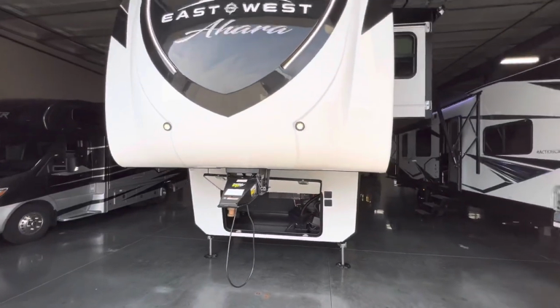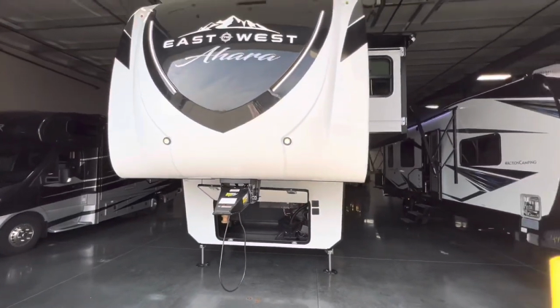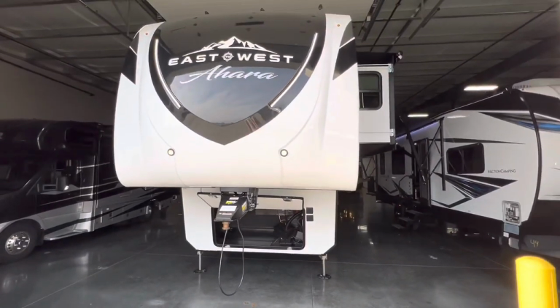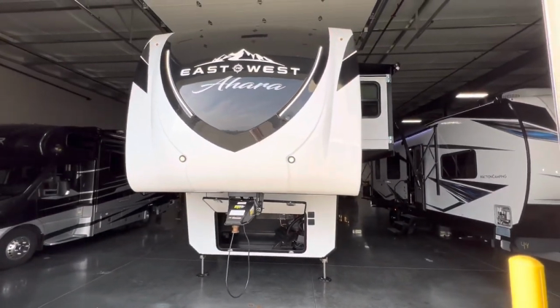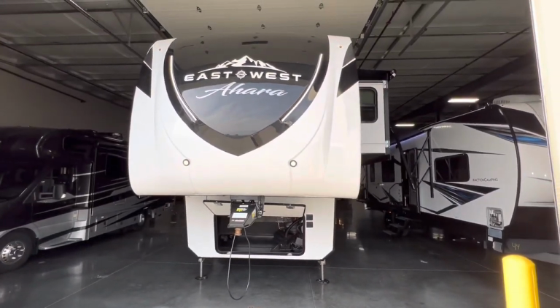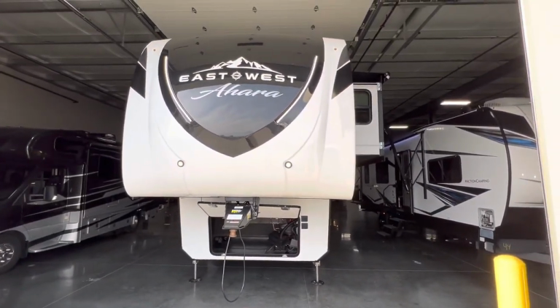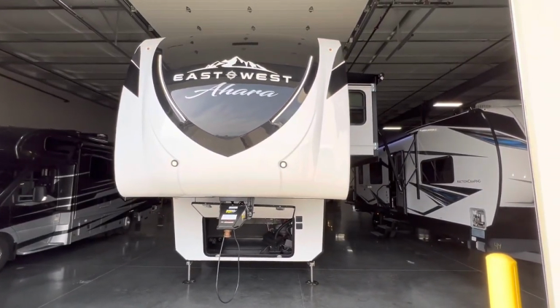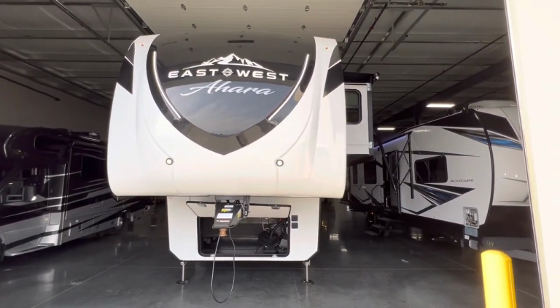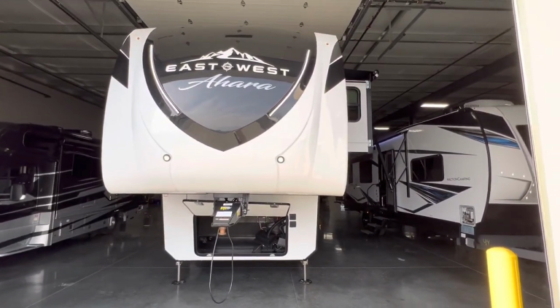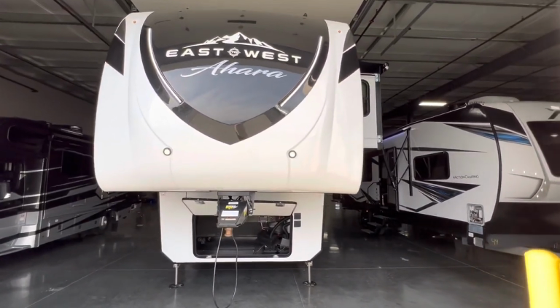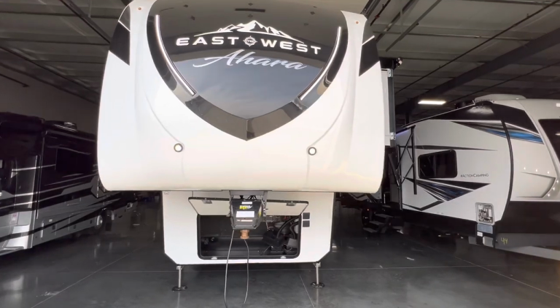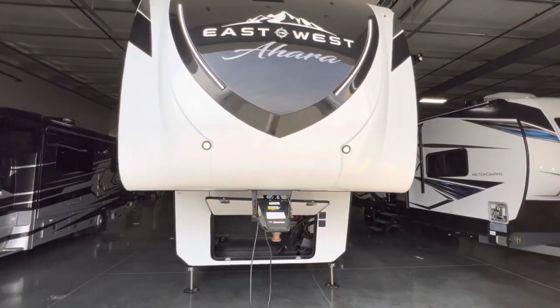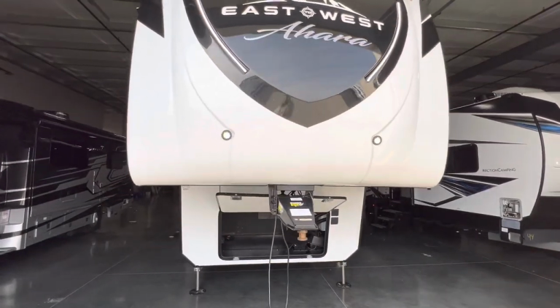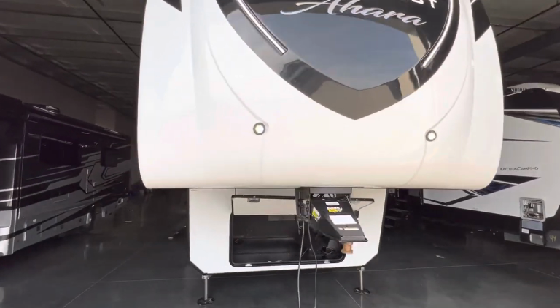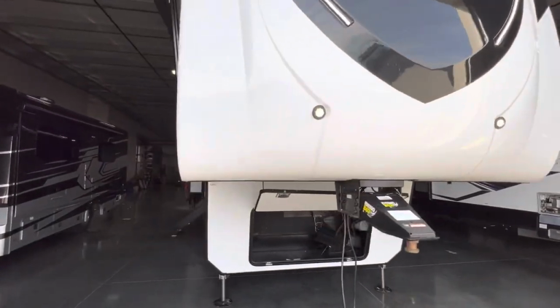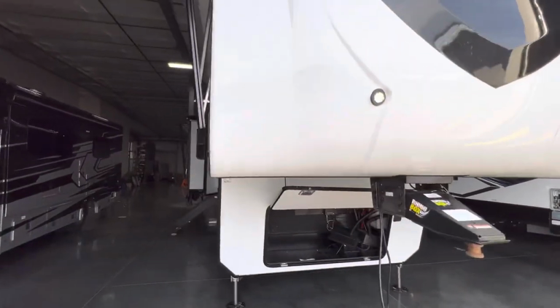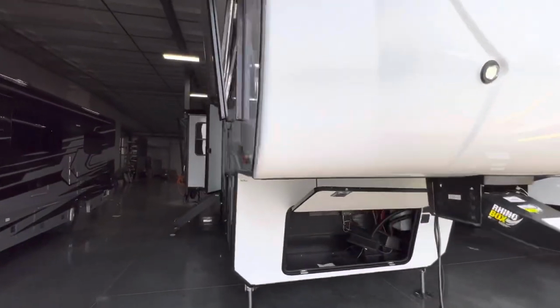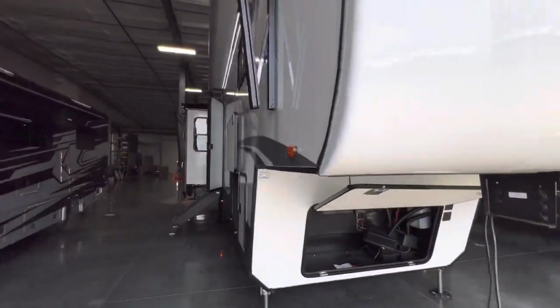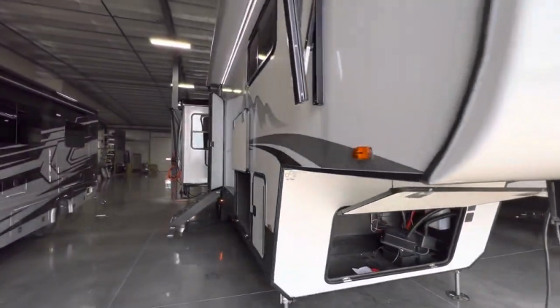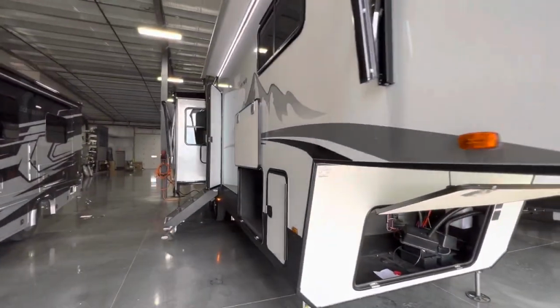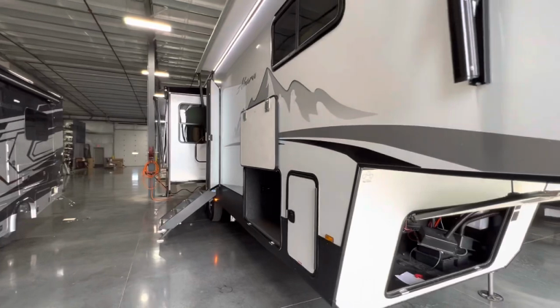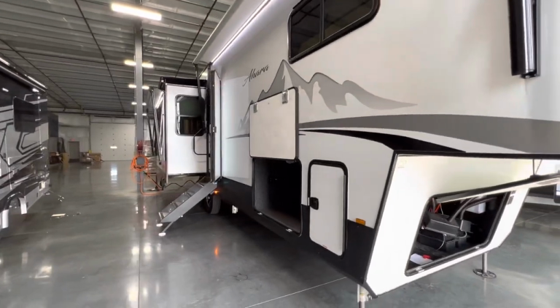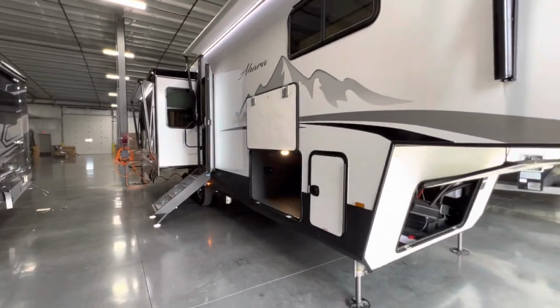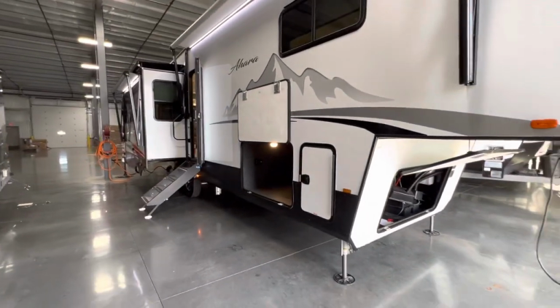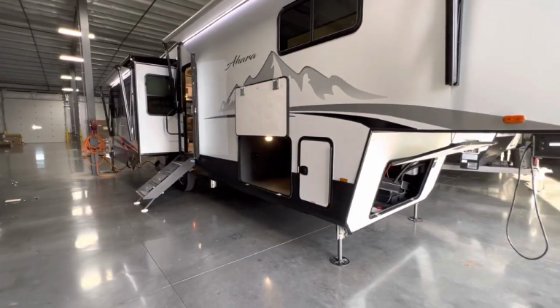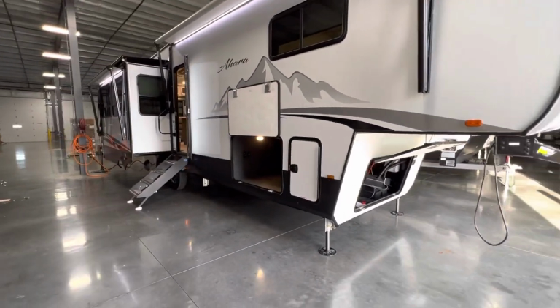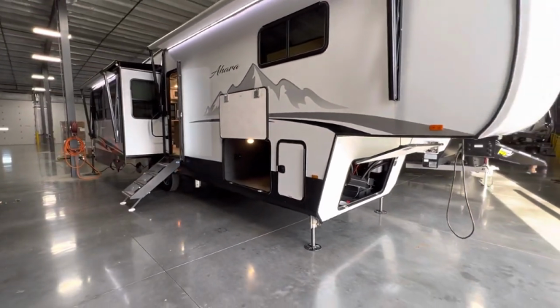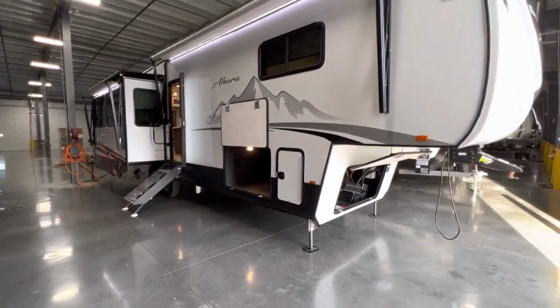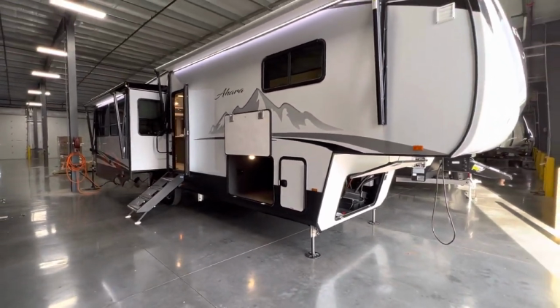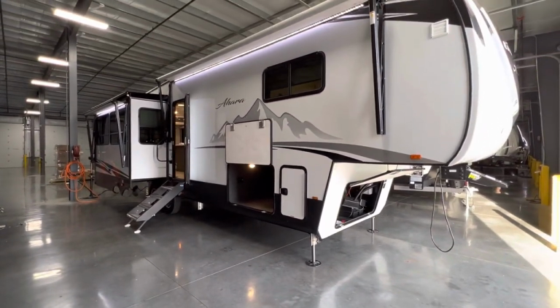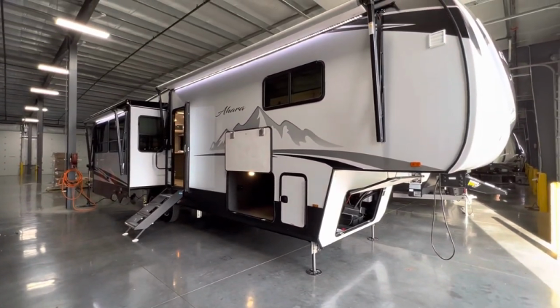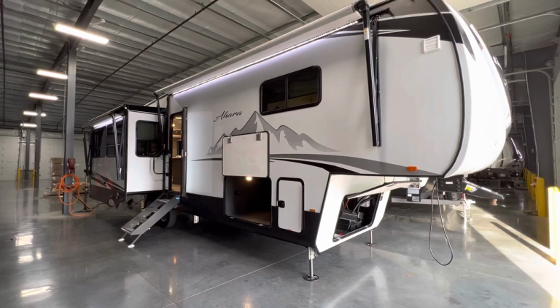The reason why this camper has such a big closet is all thanks to this Rhino box. It allows you to change the front and really add on a lot of extra space — I believe it's 15% more closet space. But that about wraps up this tour. Again, this was the 2022 East to West Ahara 365RL. My name is Hunter, hope you guys enjoyed it. Stick around, I'll see you next time. See ya.